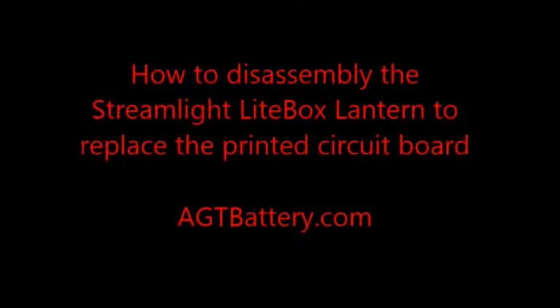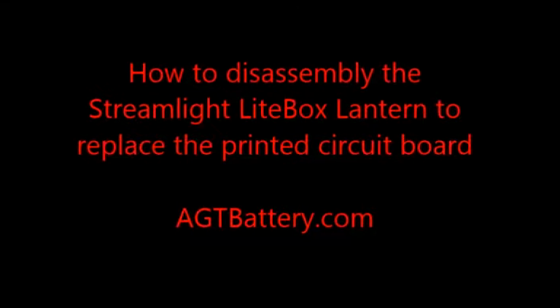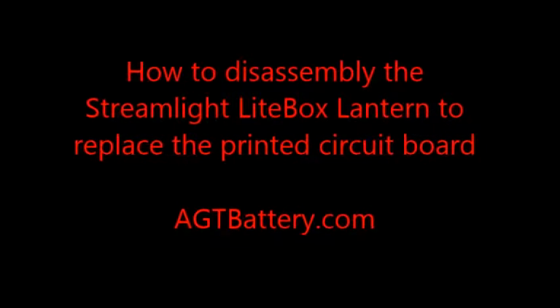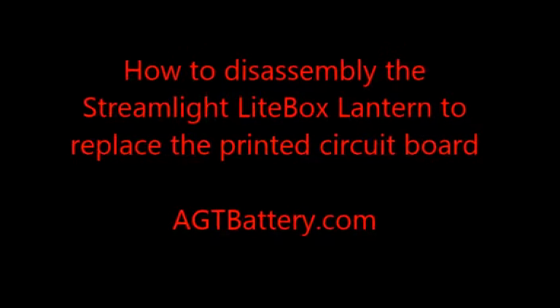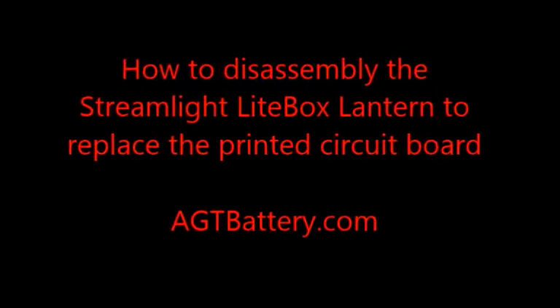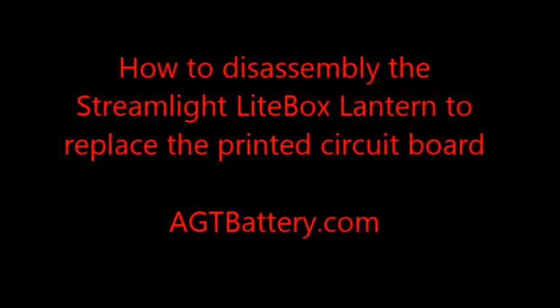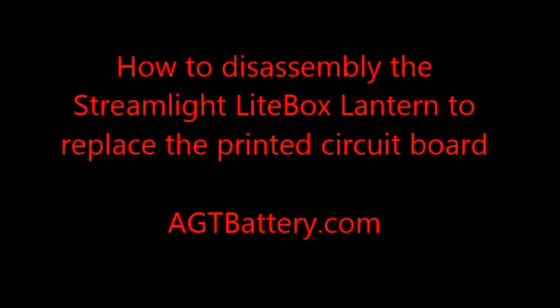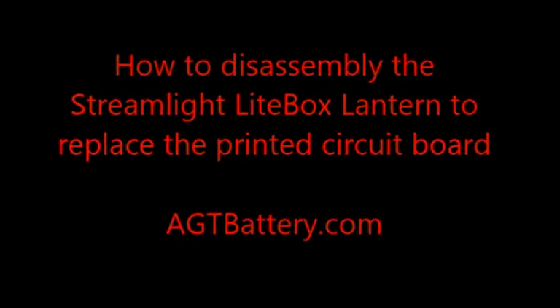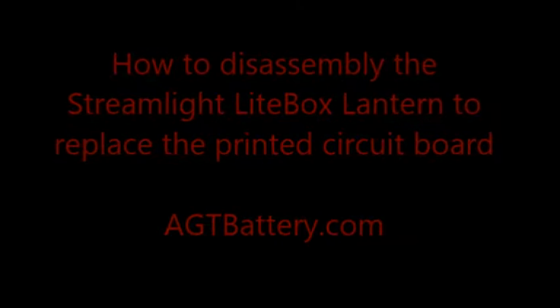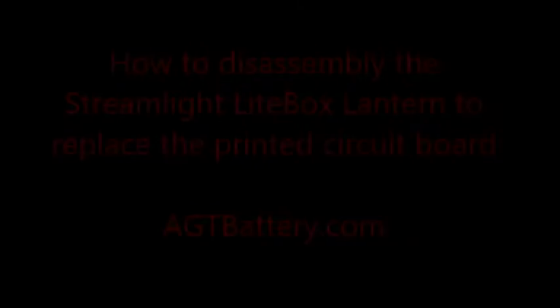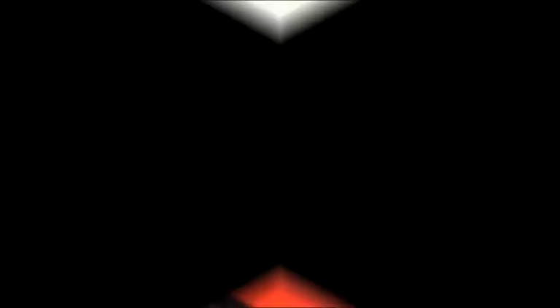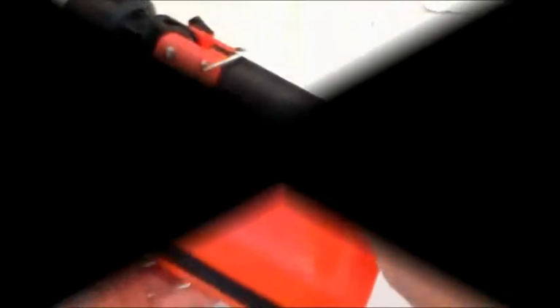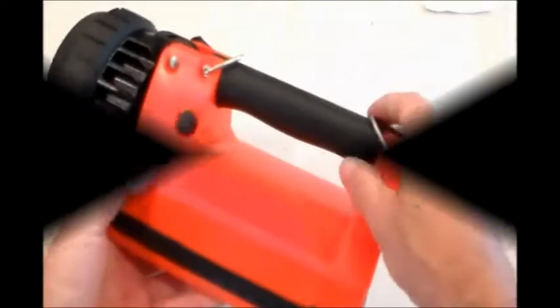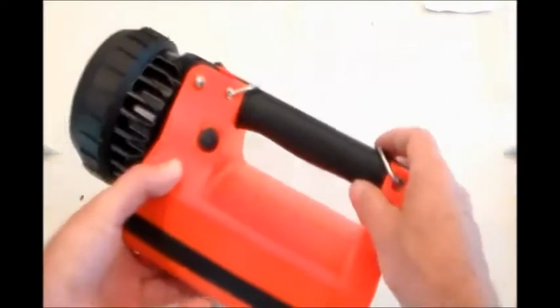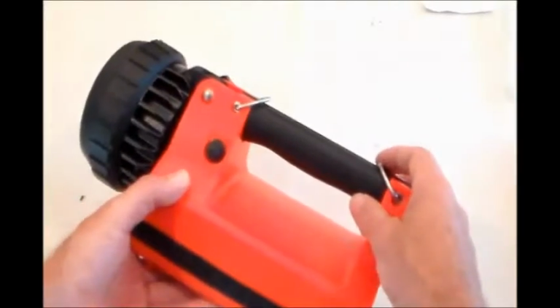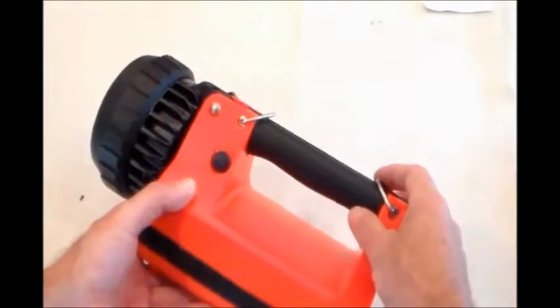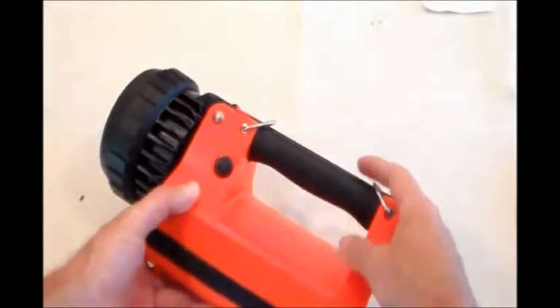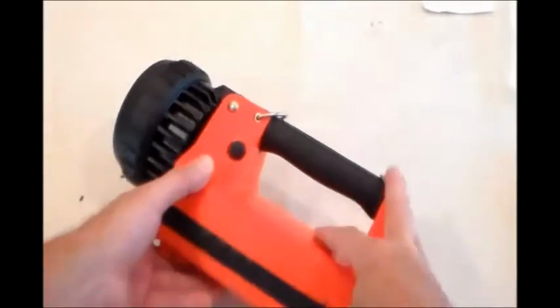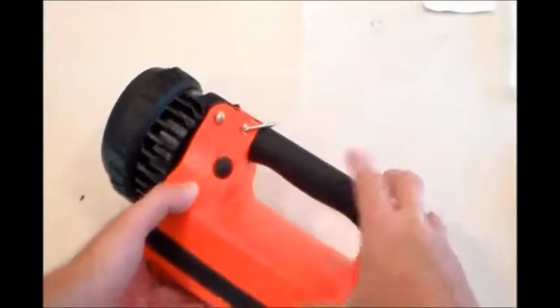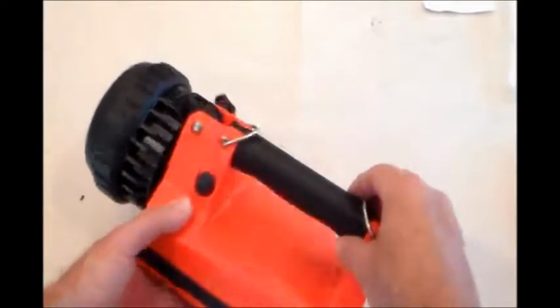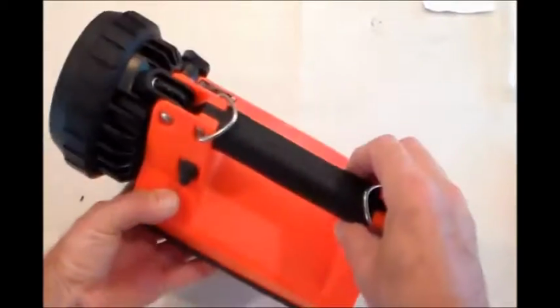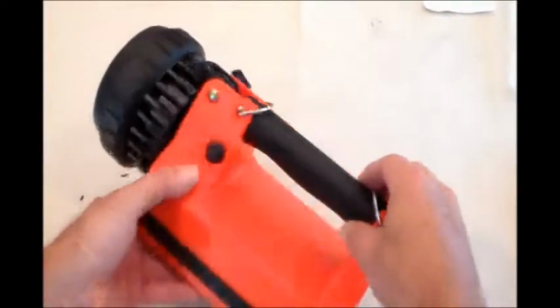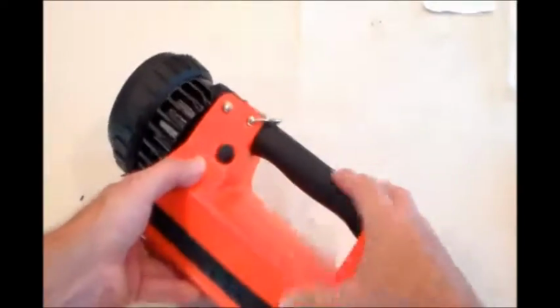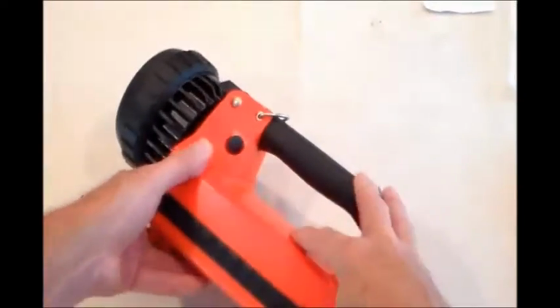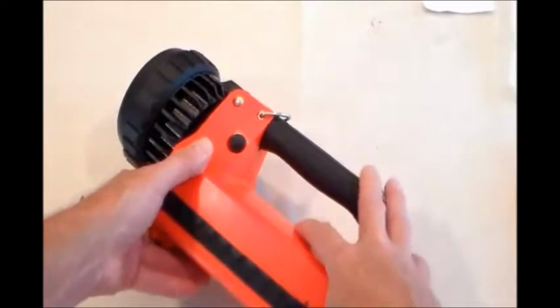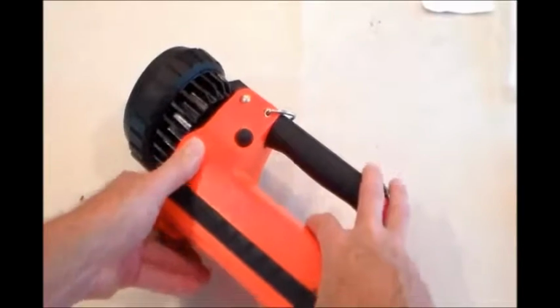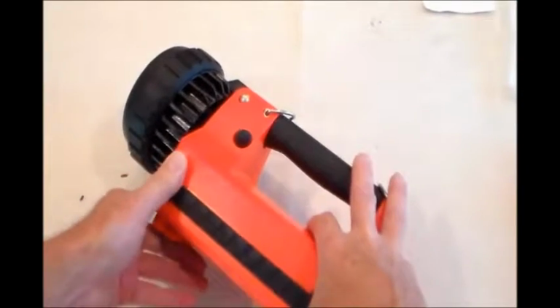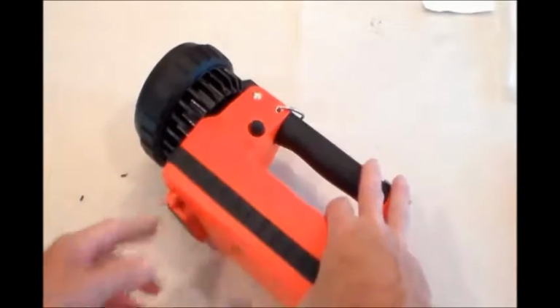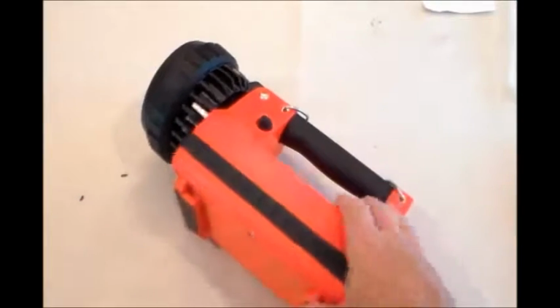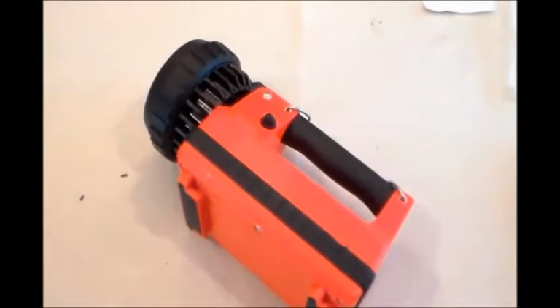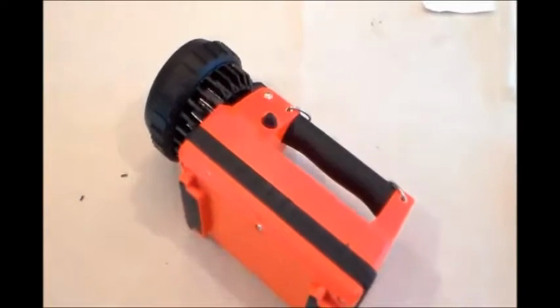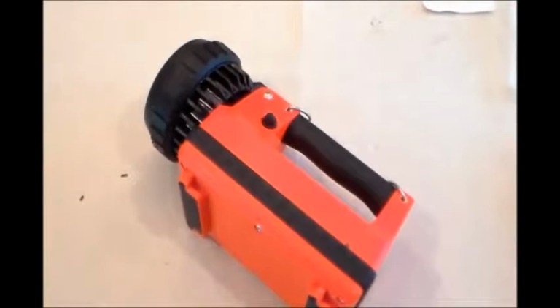Hi, thanks for viewing AGTbattery.com. We're showing you how to disassemble the lightbox lantern in order to access the battery, and in this case we're also talking about the PCB — printed circuit board.